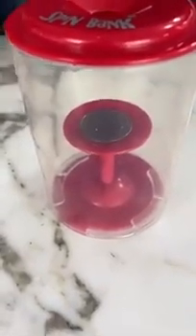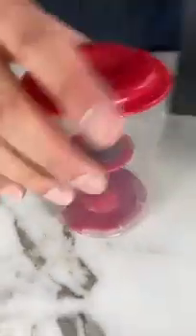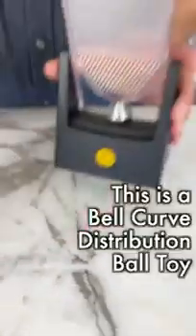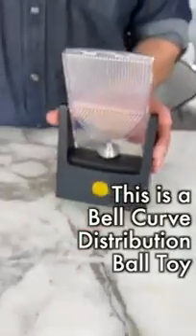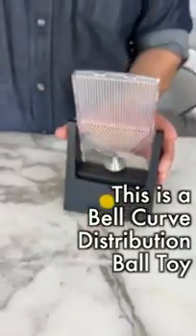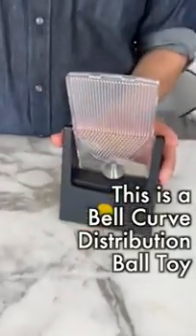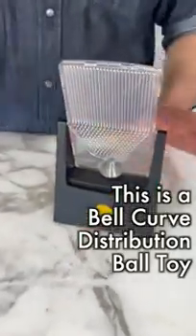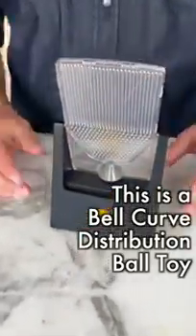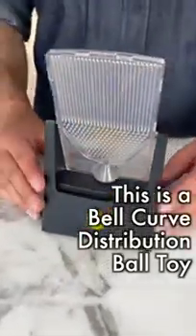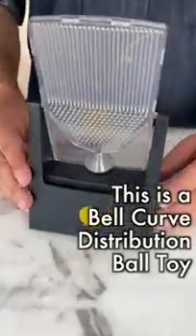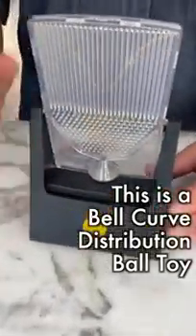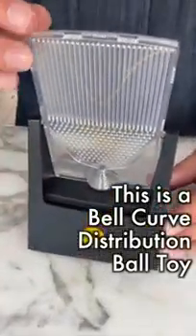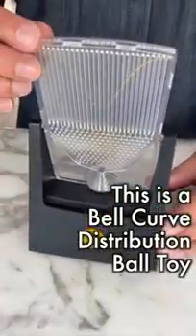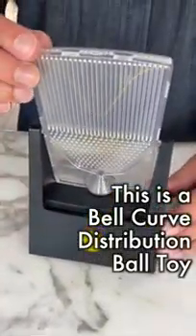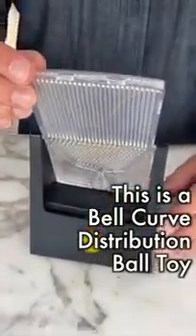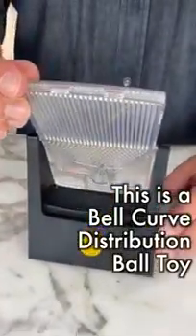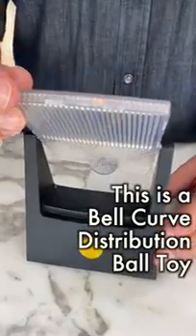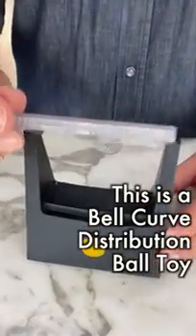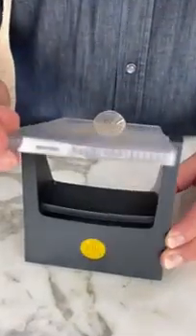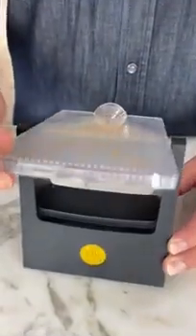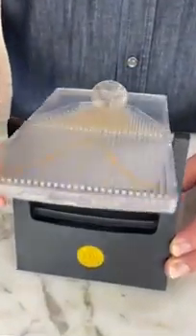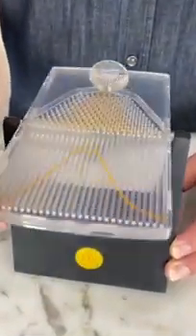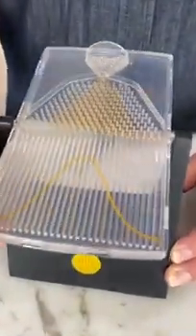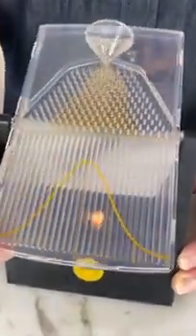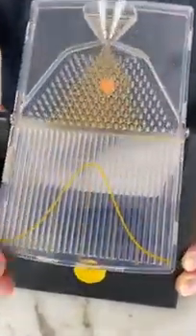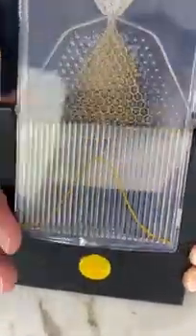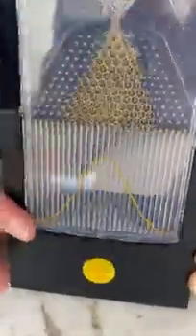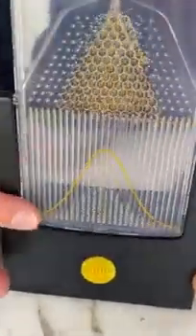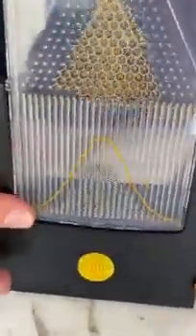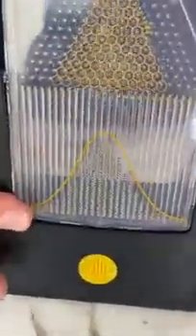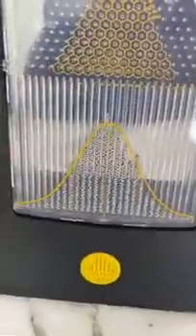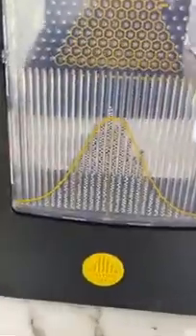This is a bell curve distribution toy. There are 250 metal beads in here and they fall into the pattern of a bell curve.